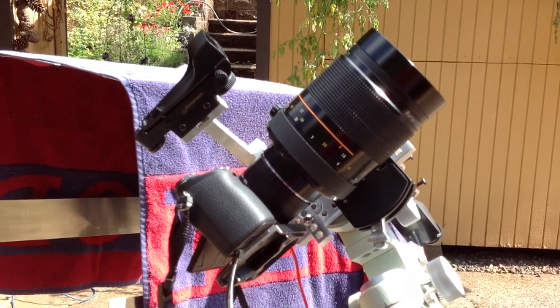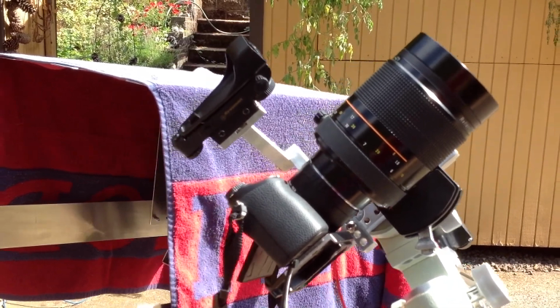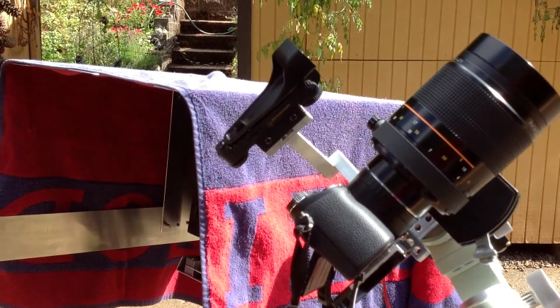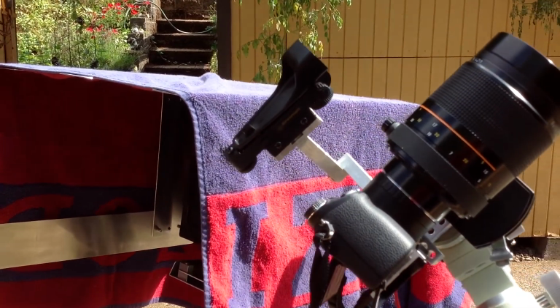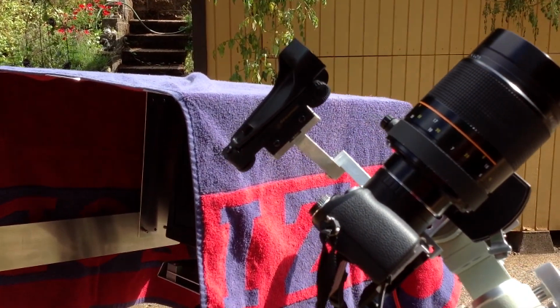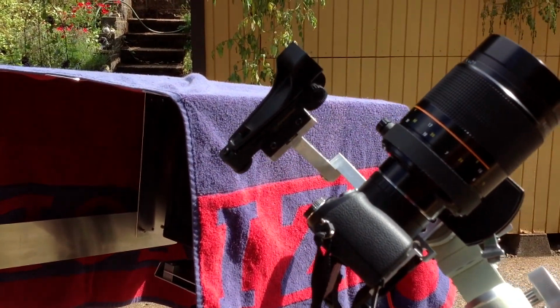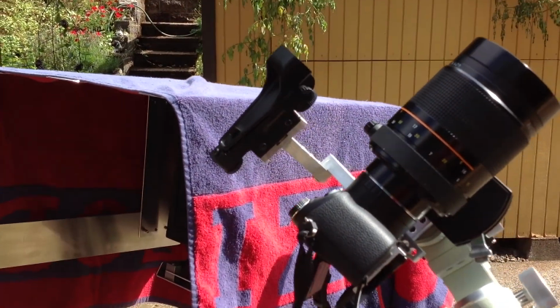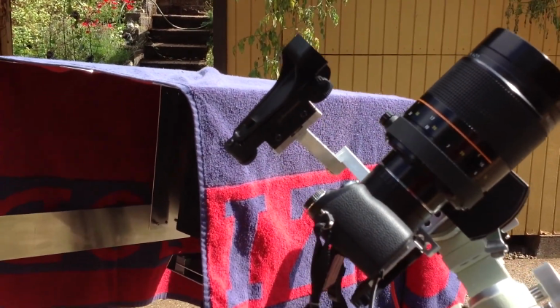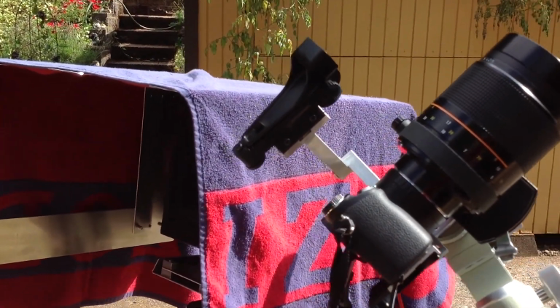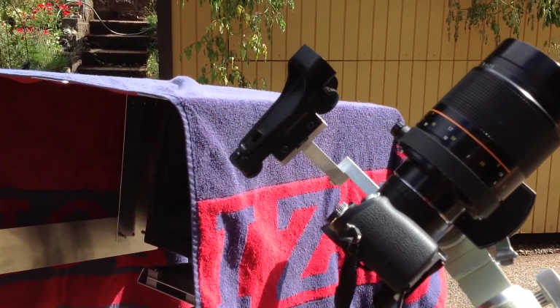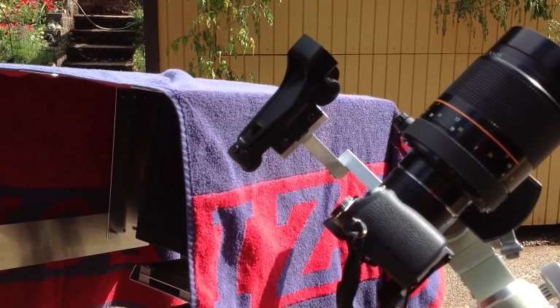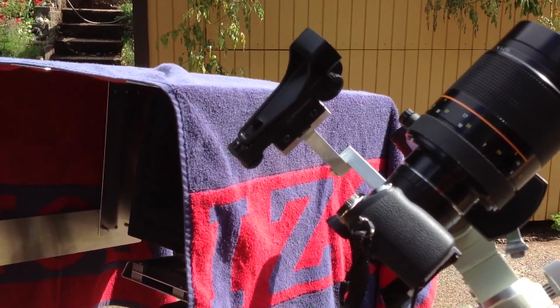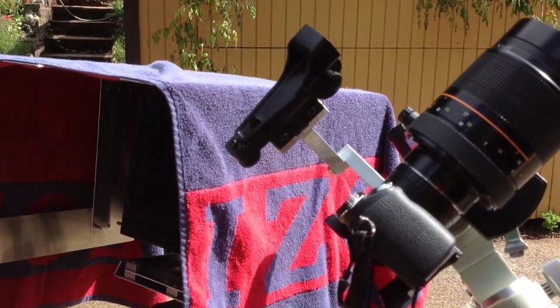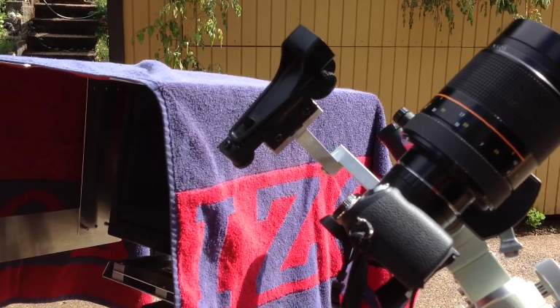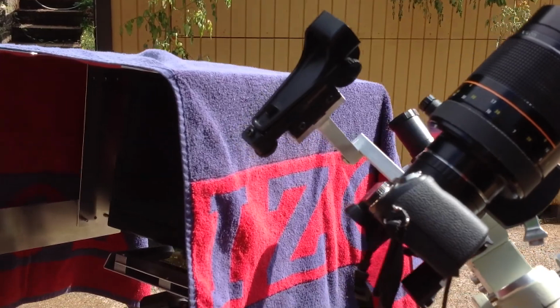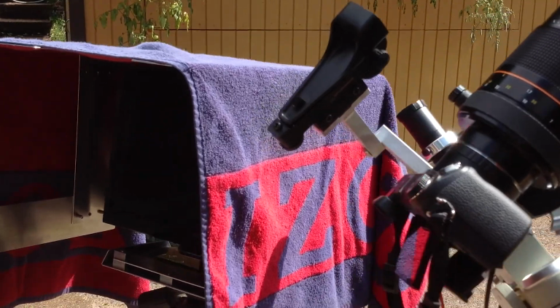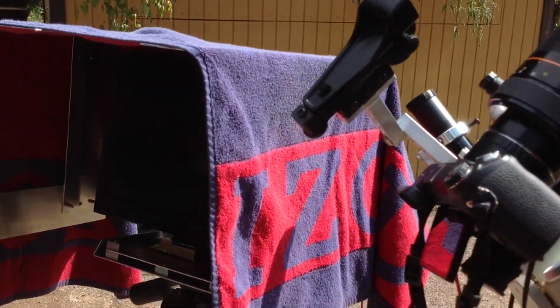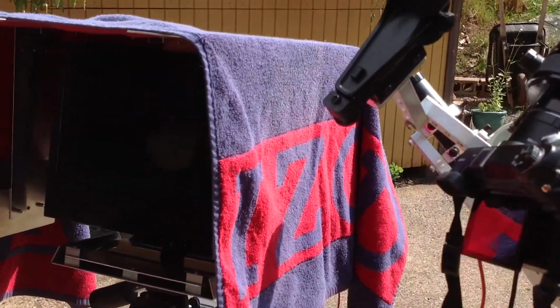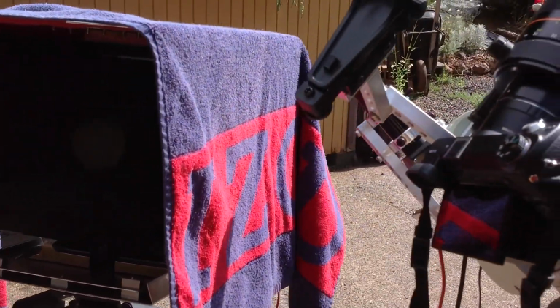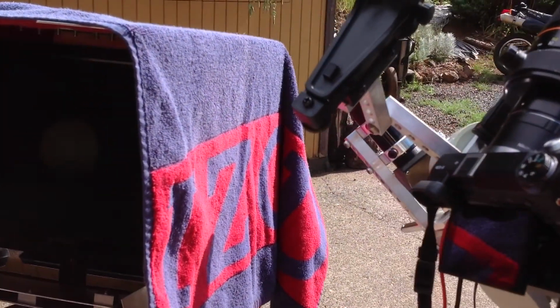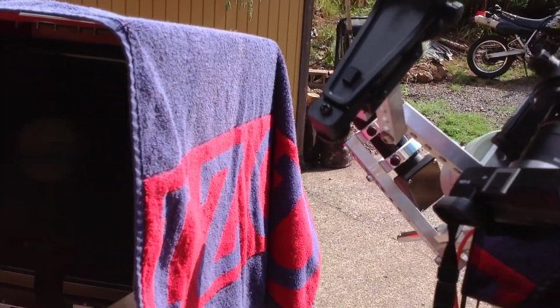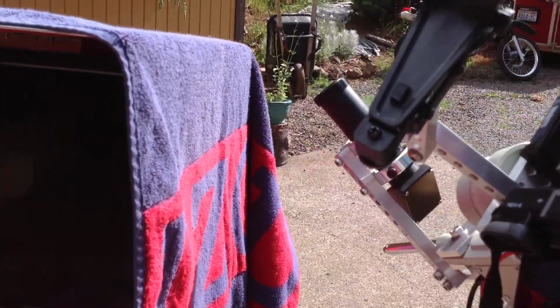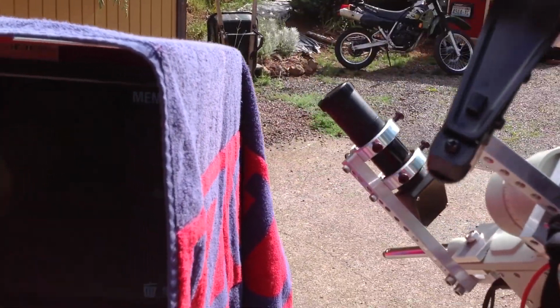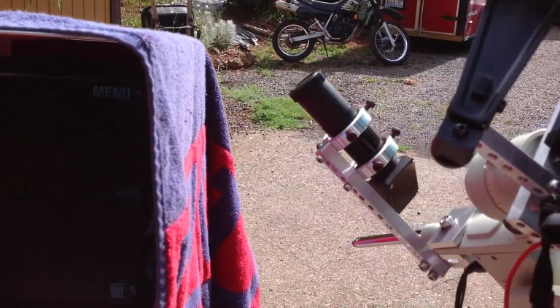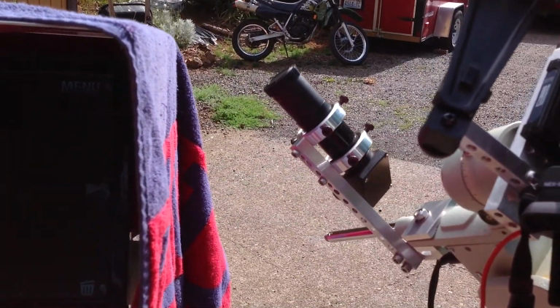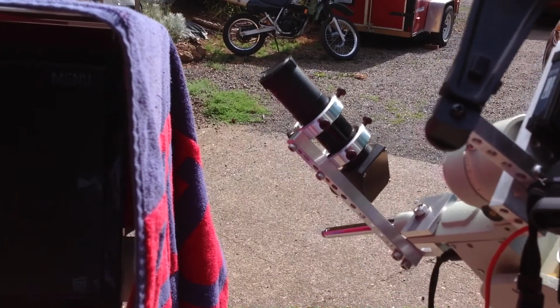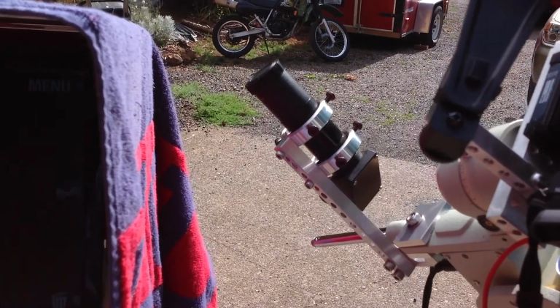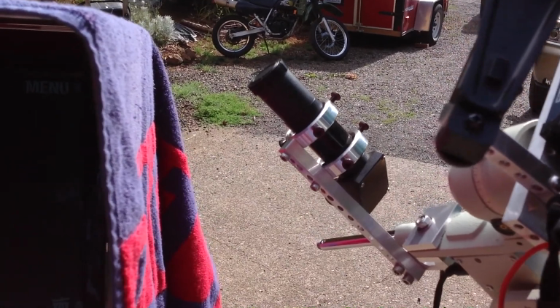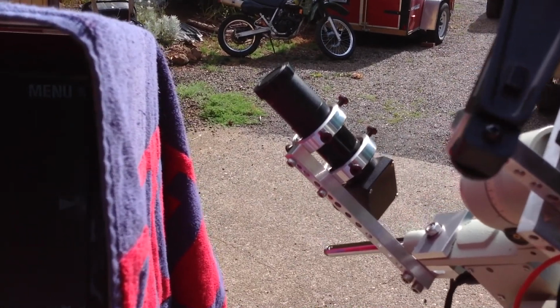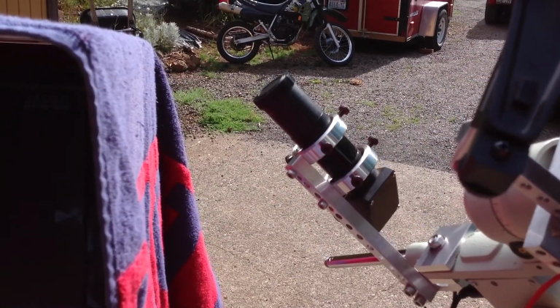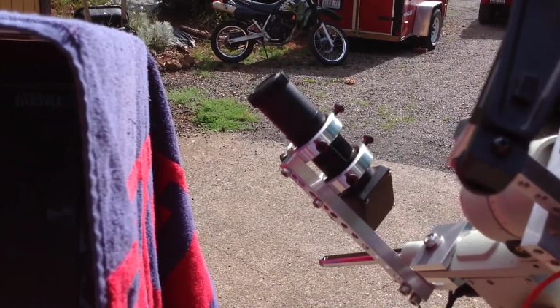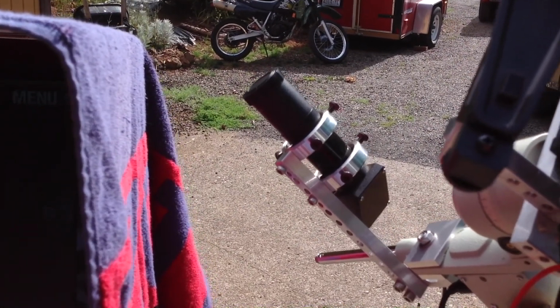The 1x finder is used at night for positioning it on stars. Over on the side is a small telescope that is used for polar alignment.